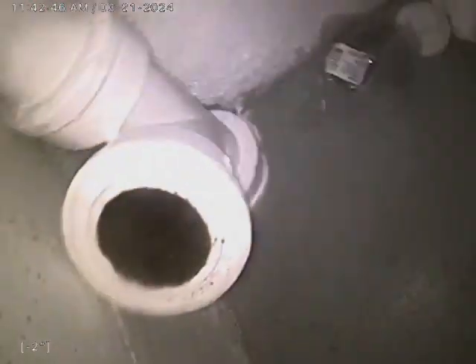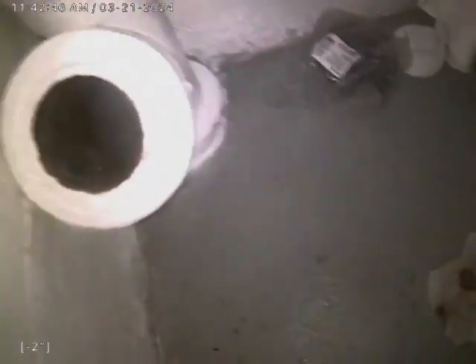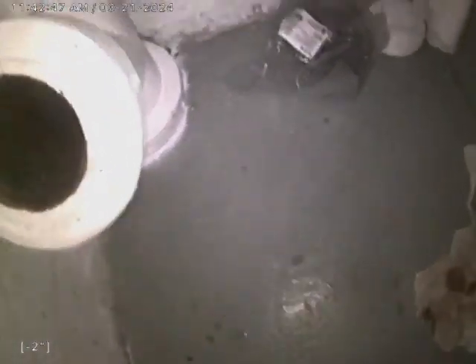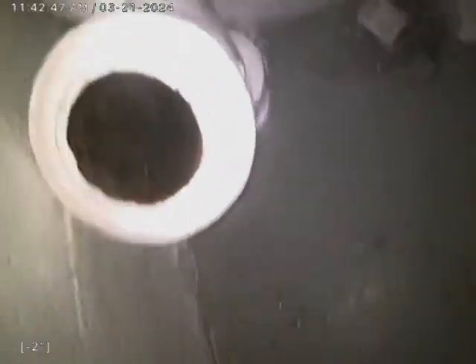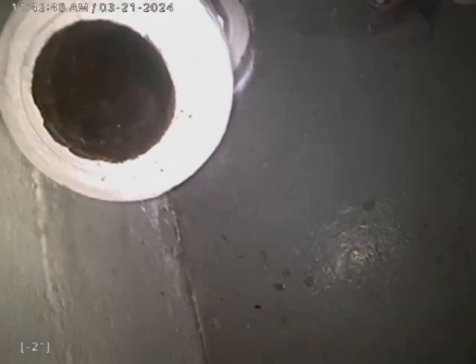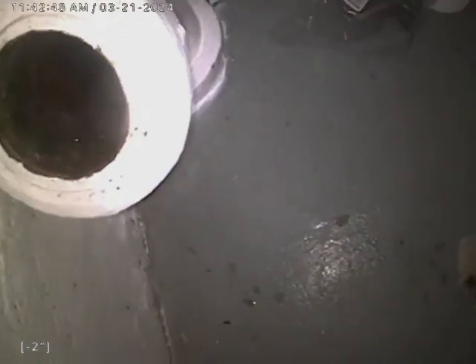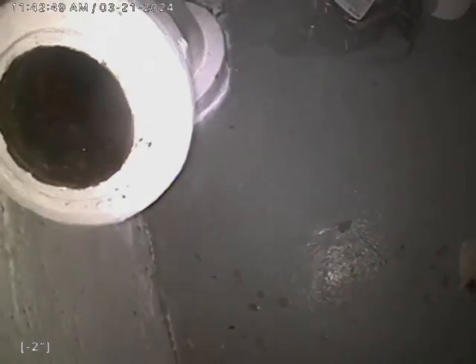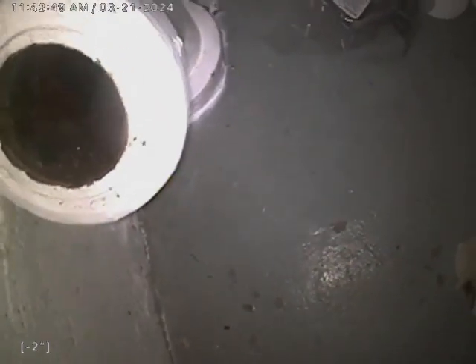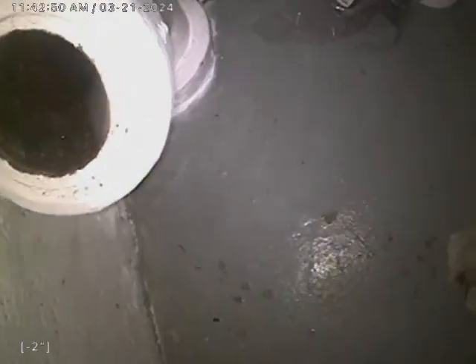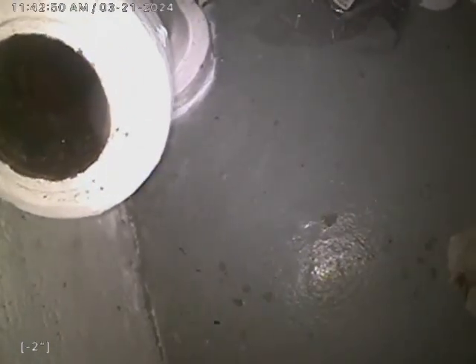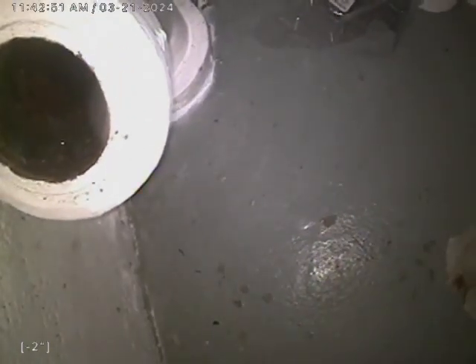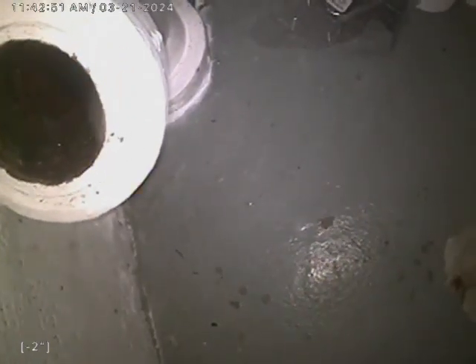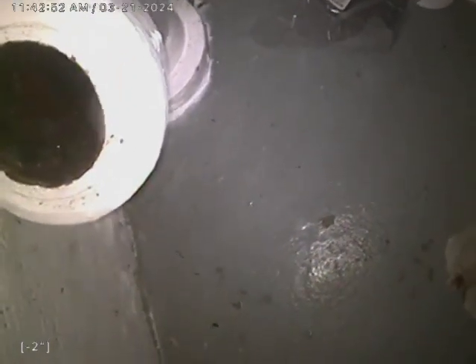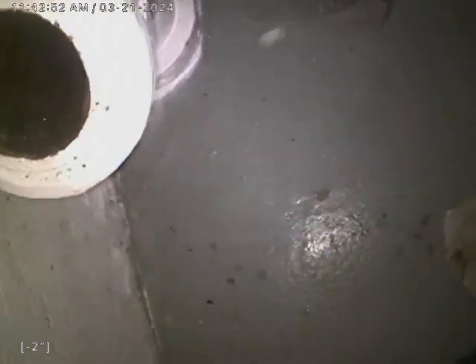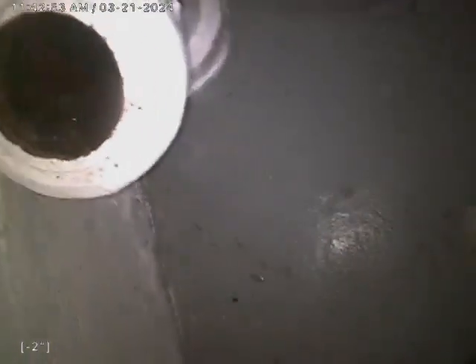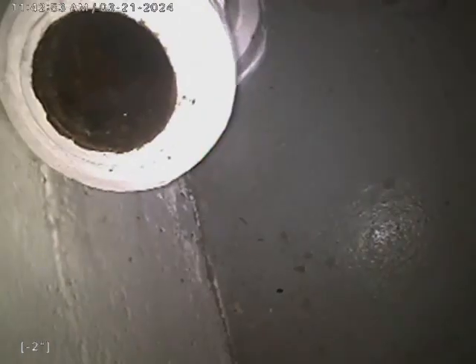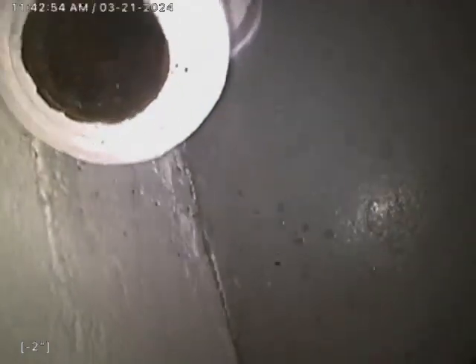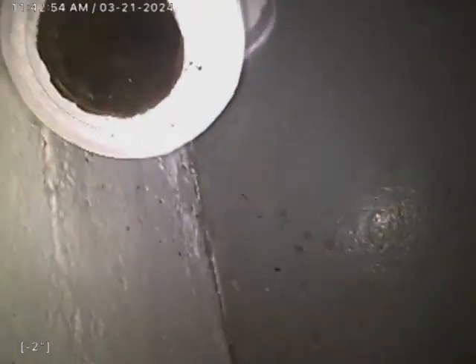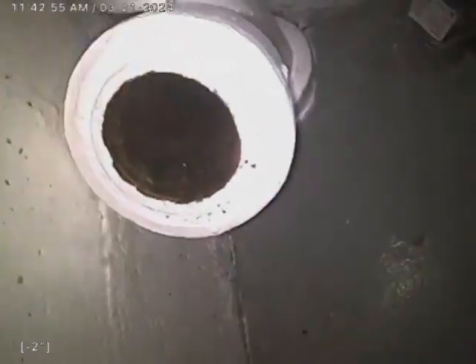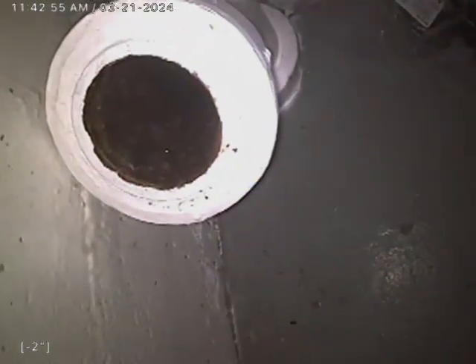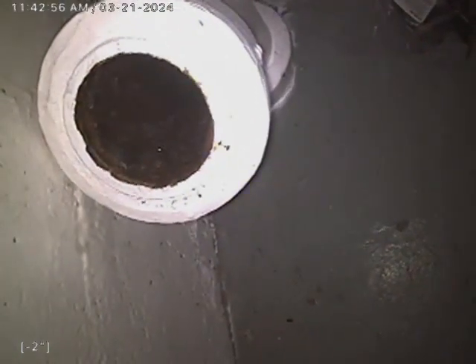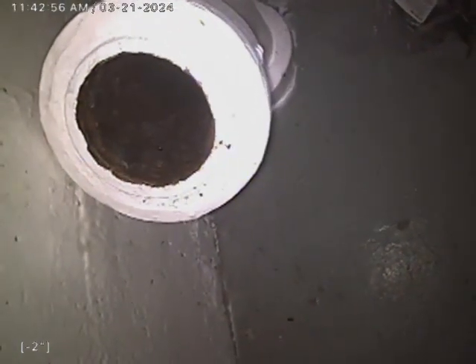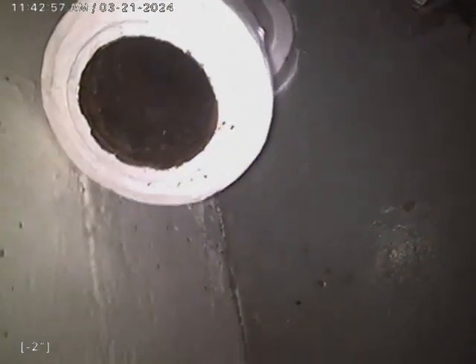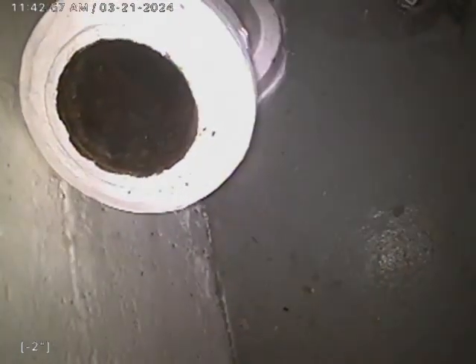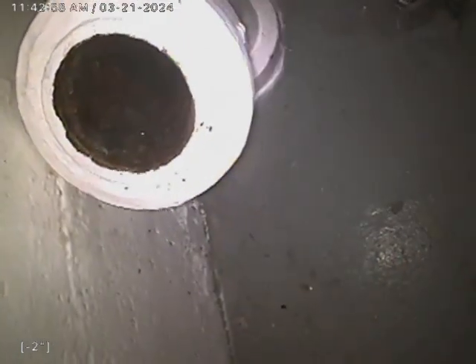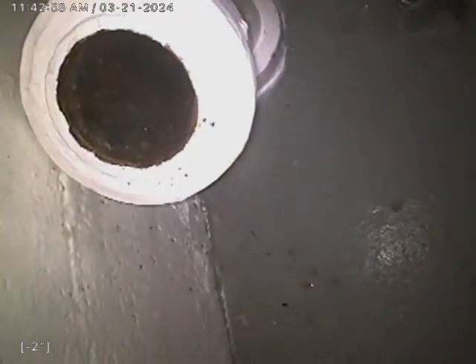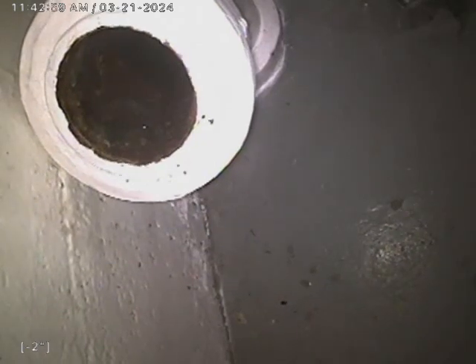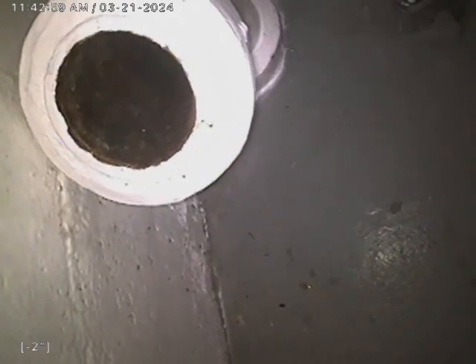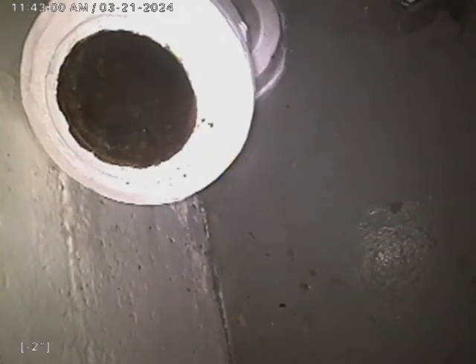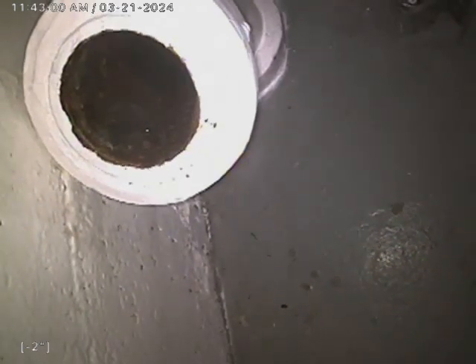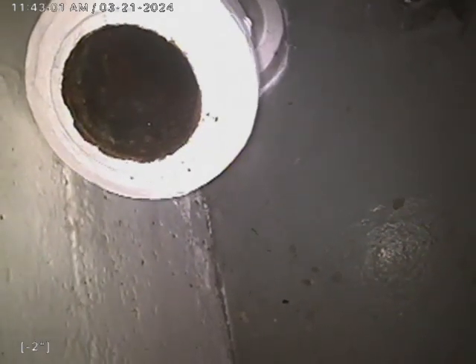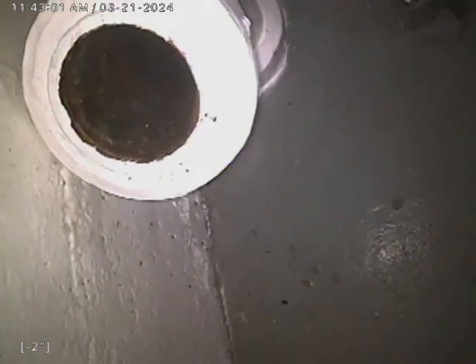So we've got a small root intrusion and a large root intrusion right about 53 to 55 feet out. Otherwise, the system is in fair condition. We'll get that written up. If you have any questions or concerns, please let us know. Have a good day.